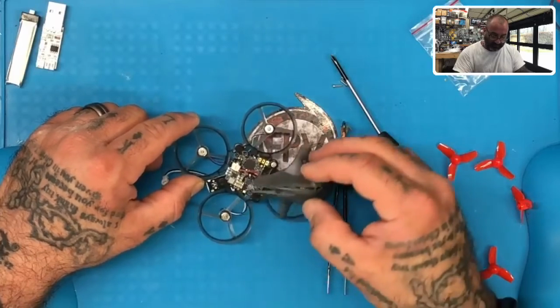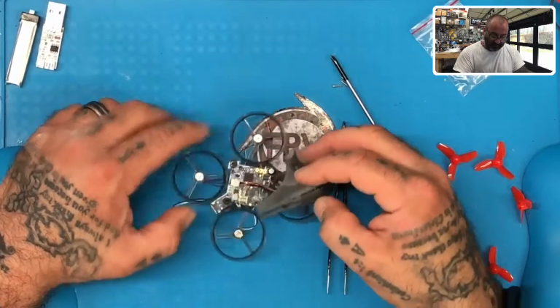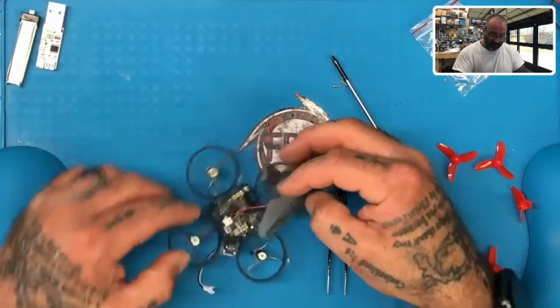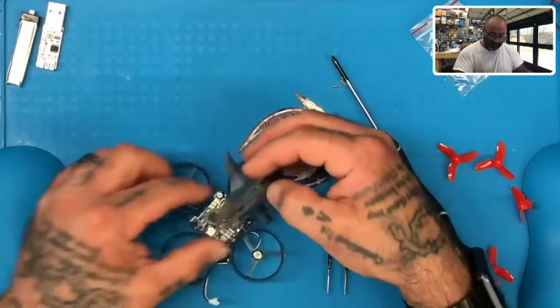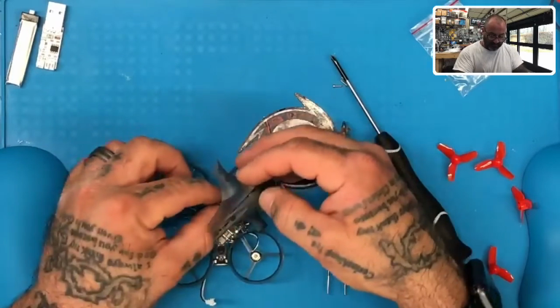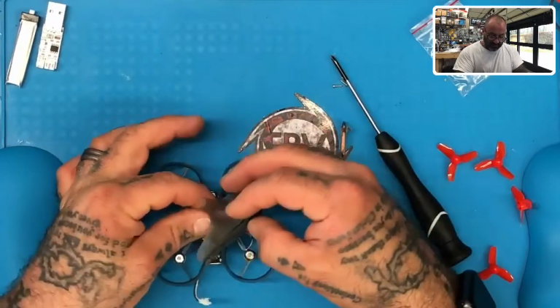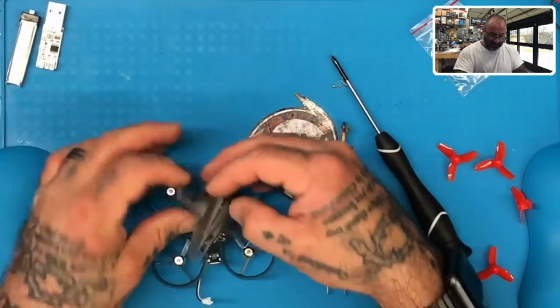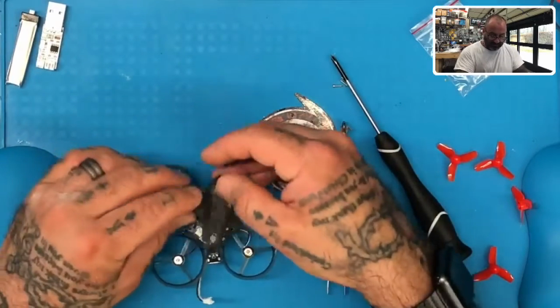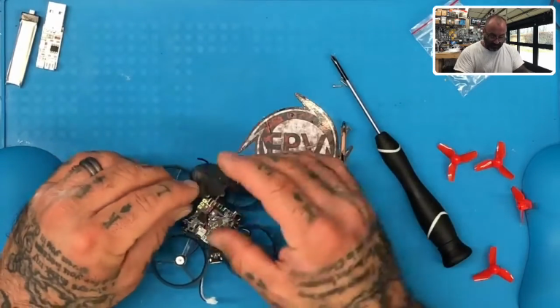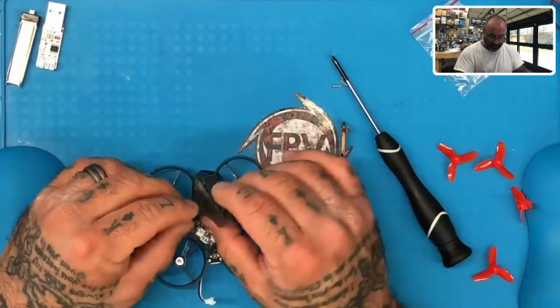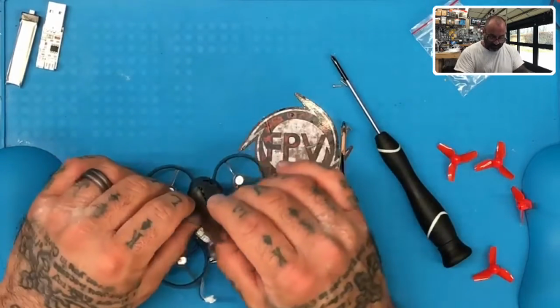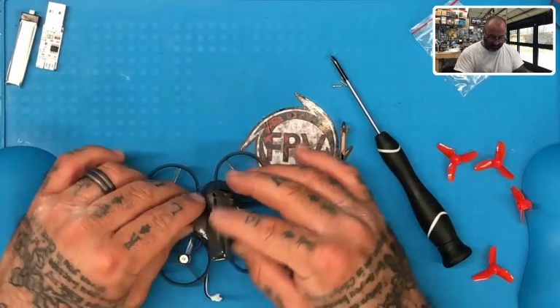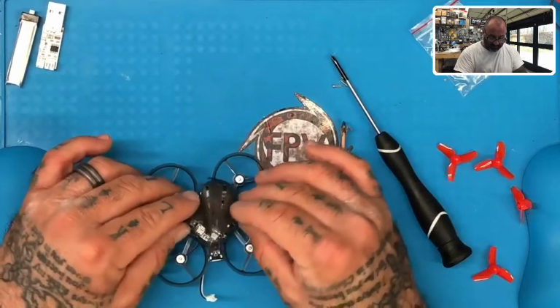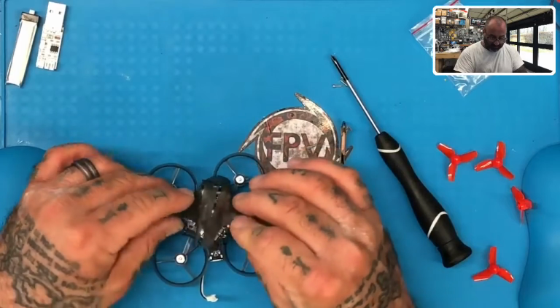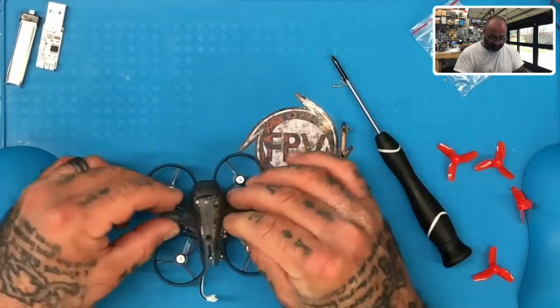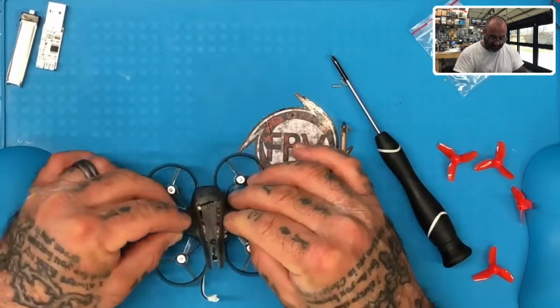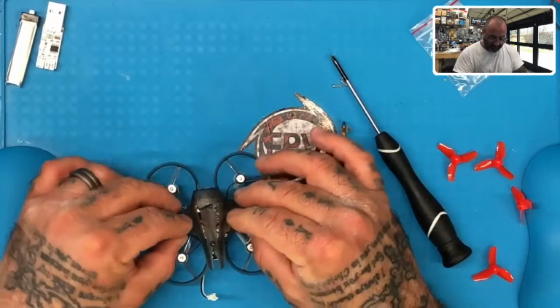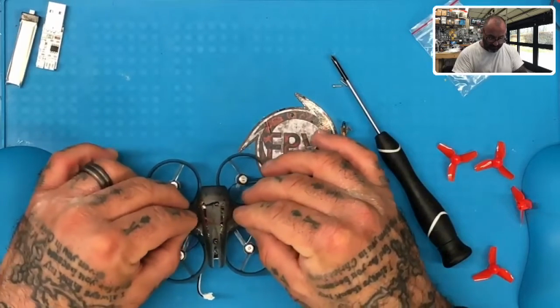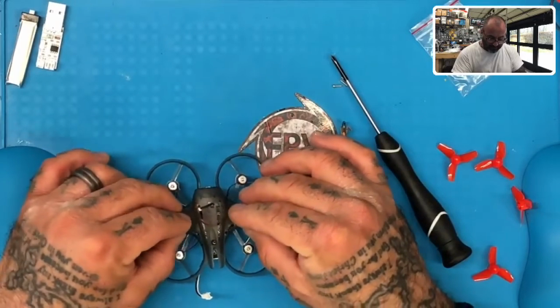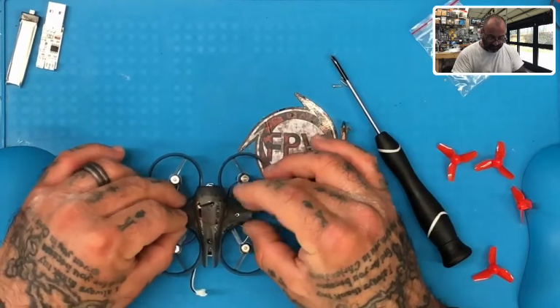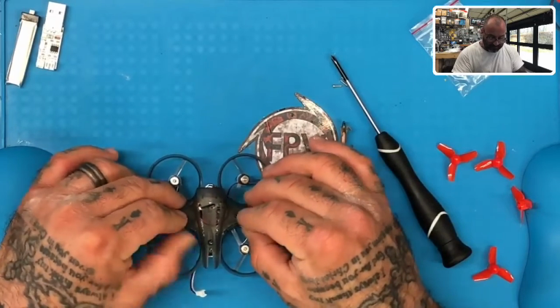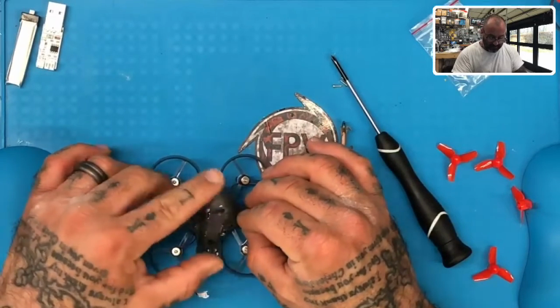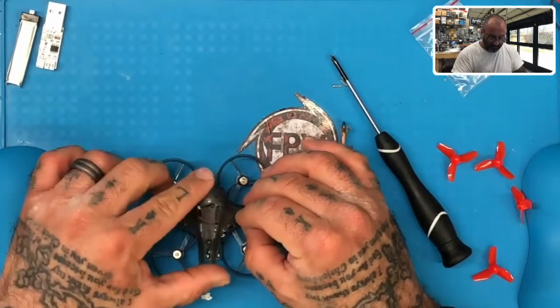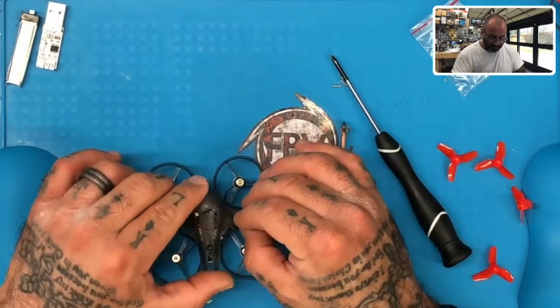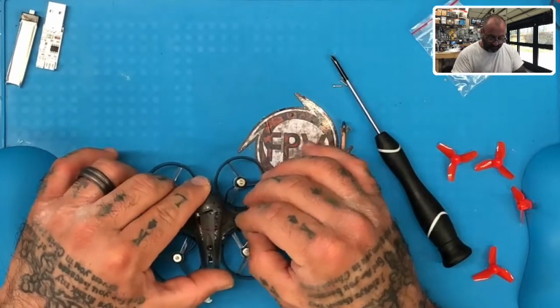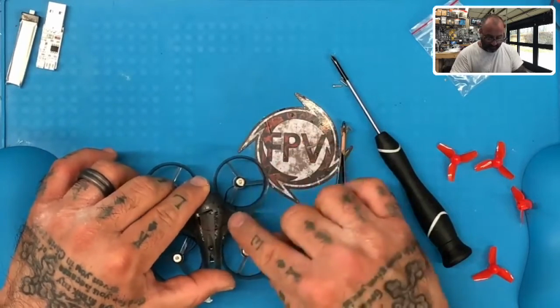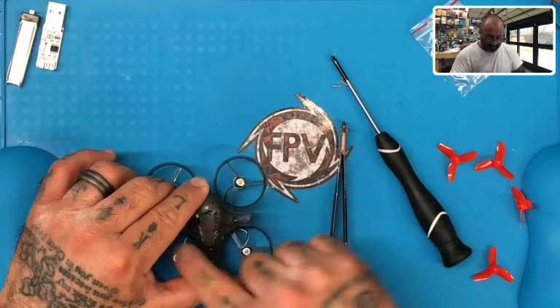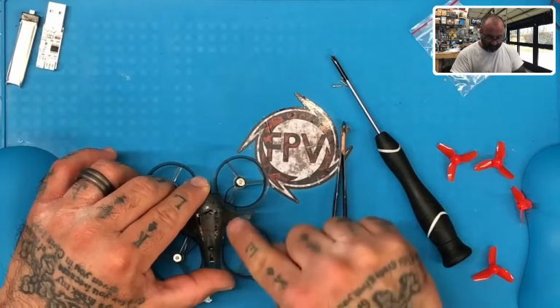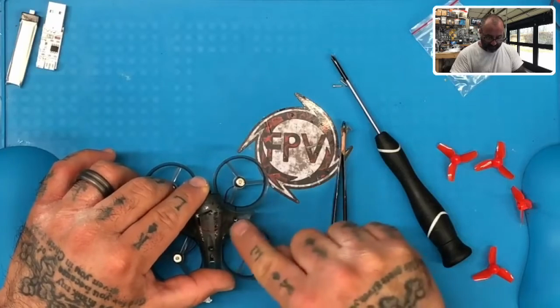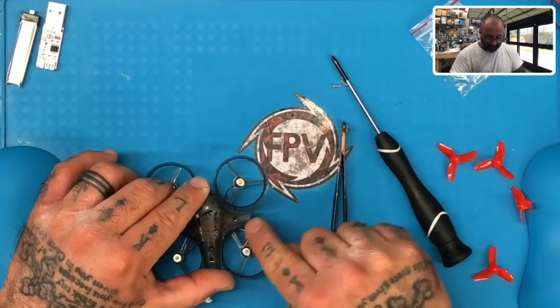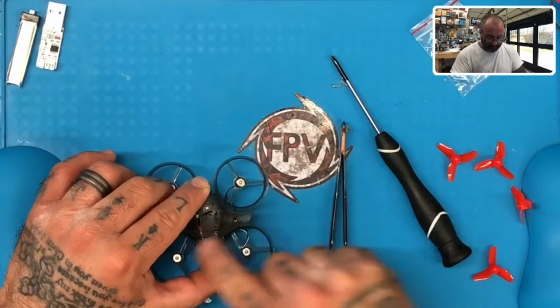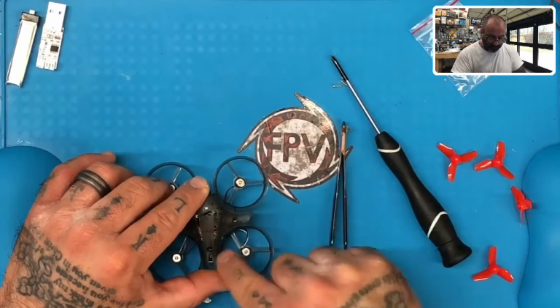Once you have that done, just kind of tuck that wire up inside a little bit and lay the canopy down over the frame like this, so you can verify the wires are out of the way of the holes.